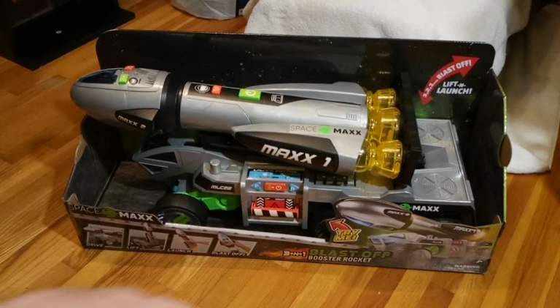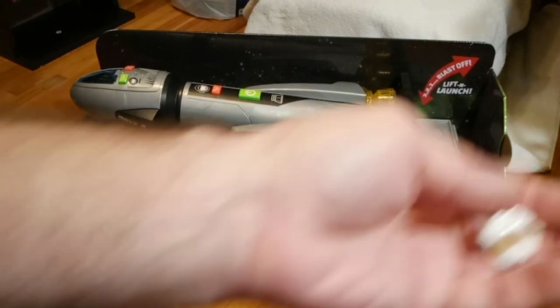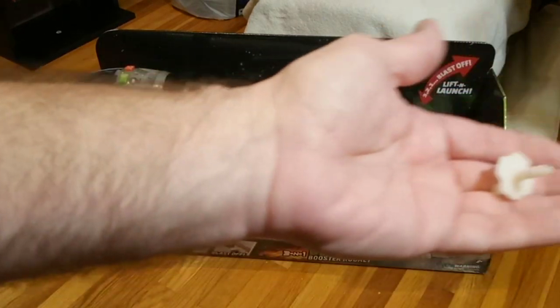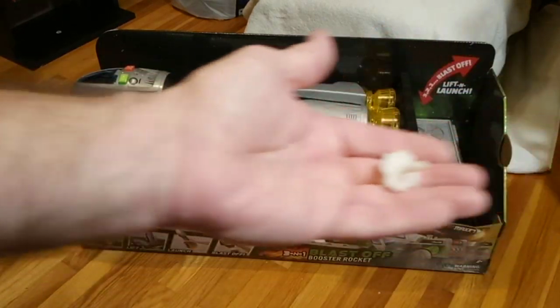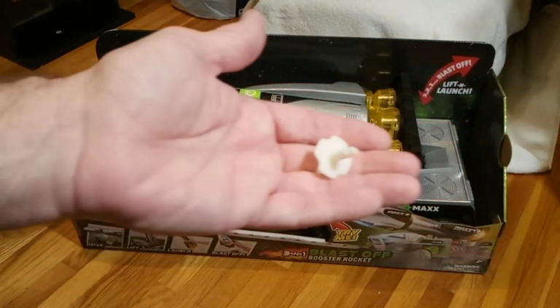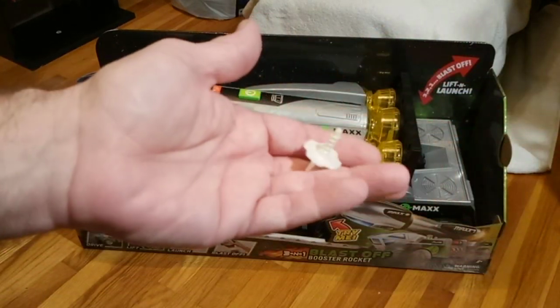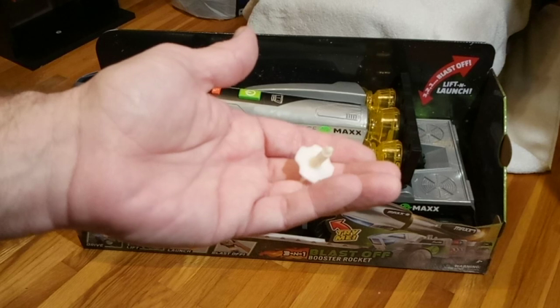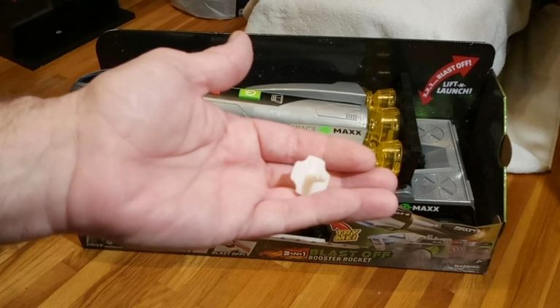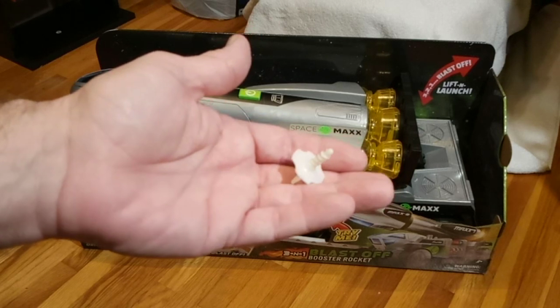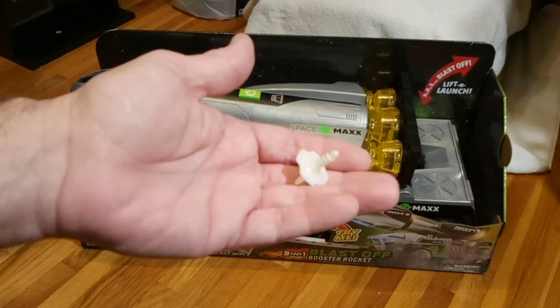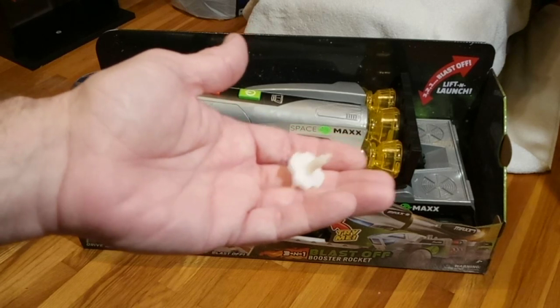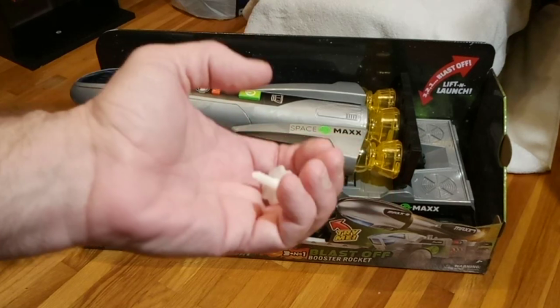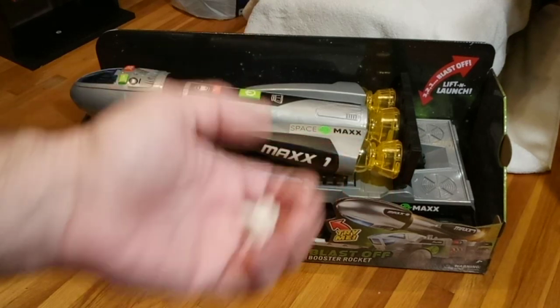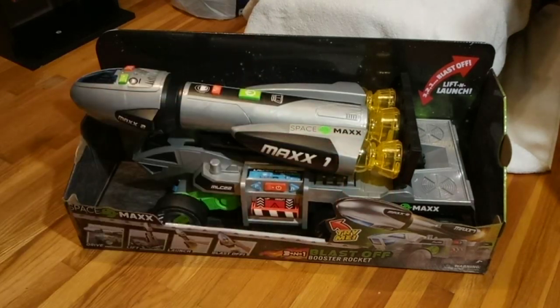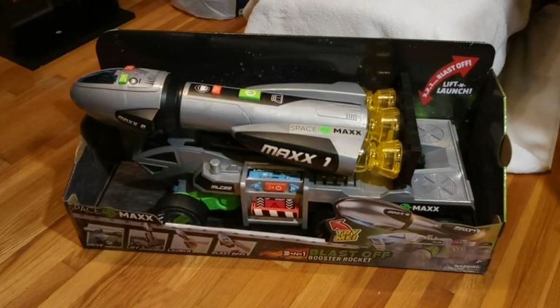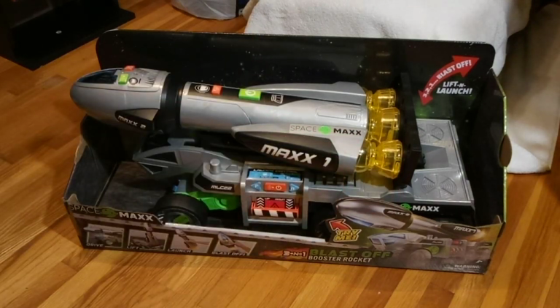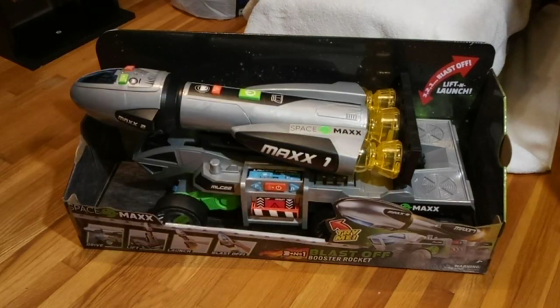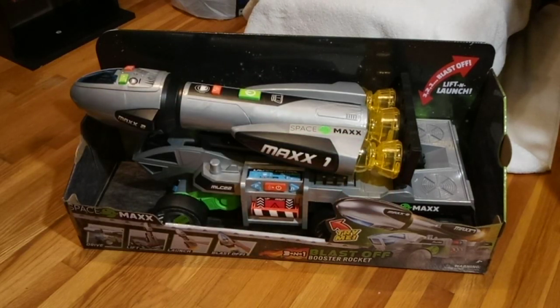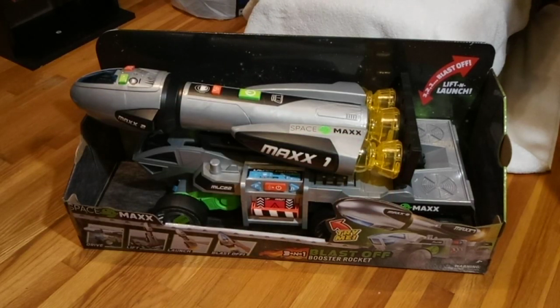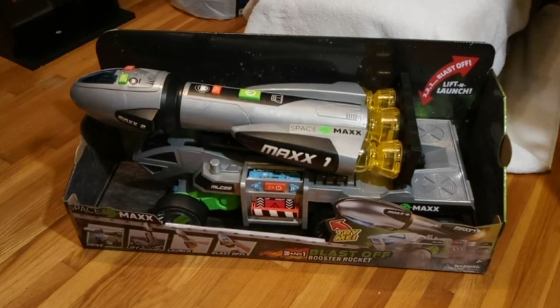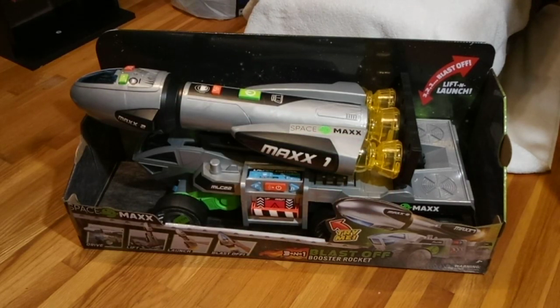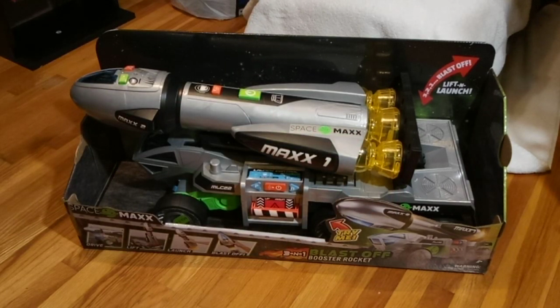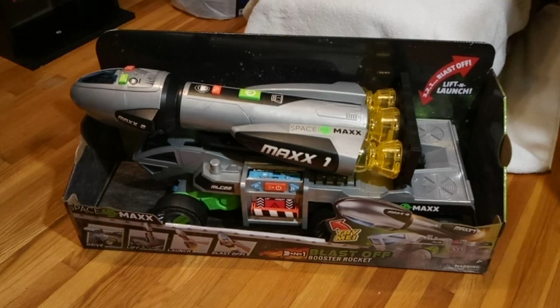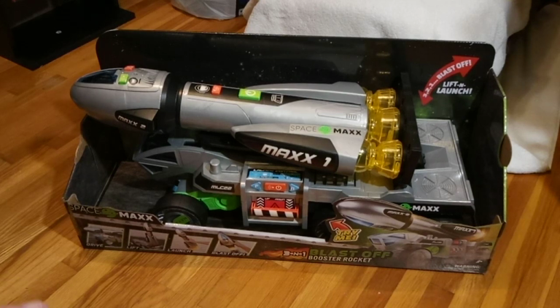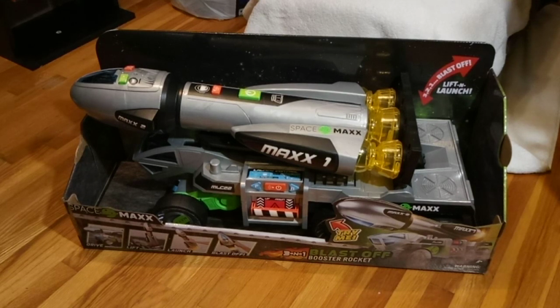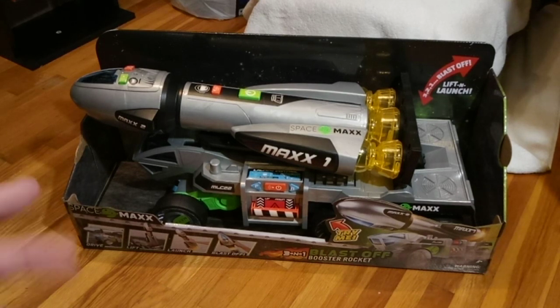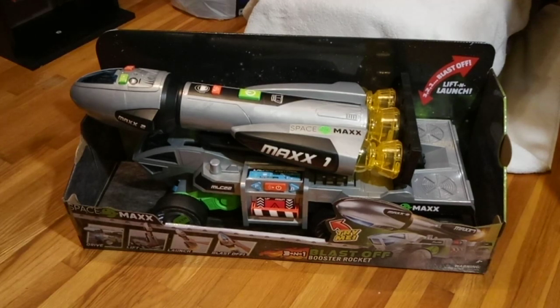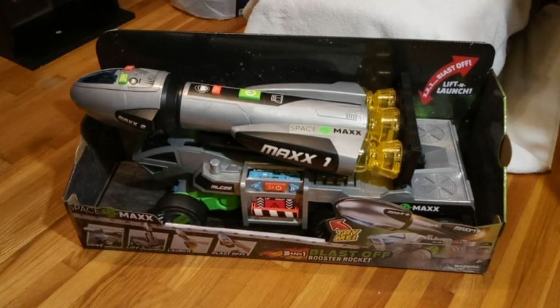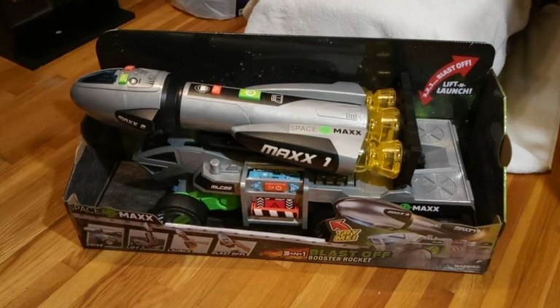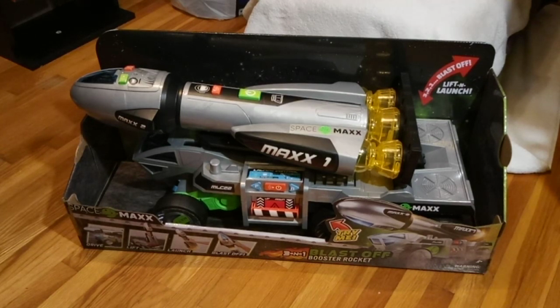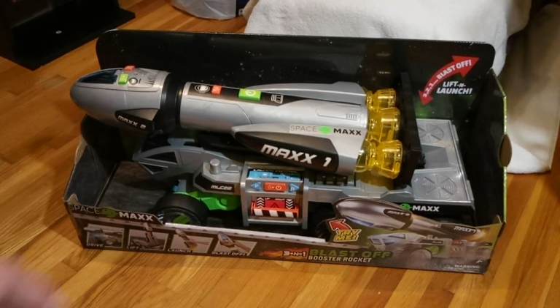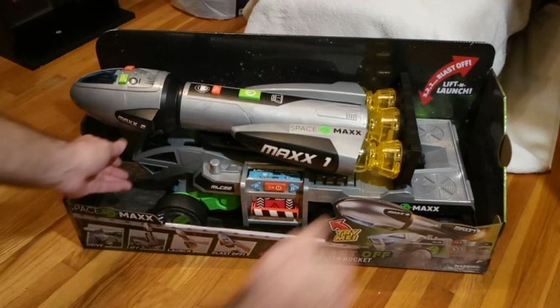It came with a ton of these little things holding it in the package — a whole handful of these — and that's cool. Now I'm going to be in this one so bear with me, it's okay.